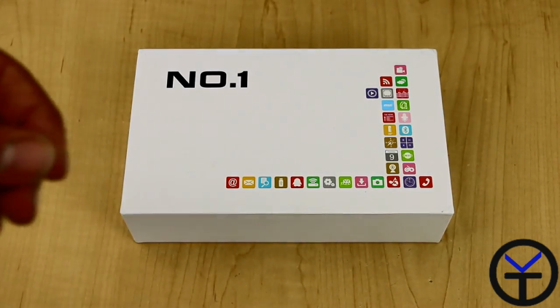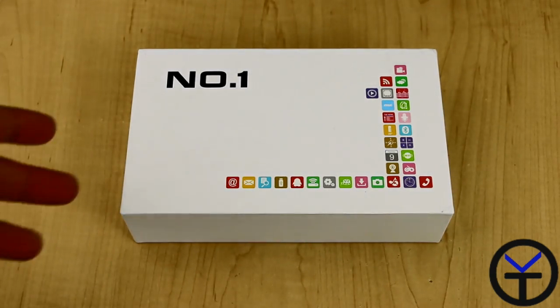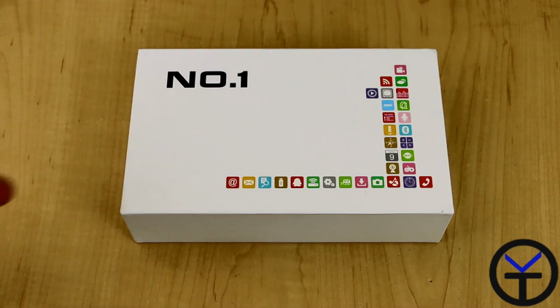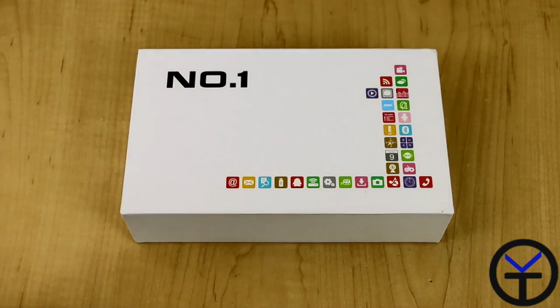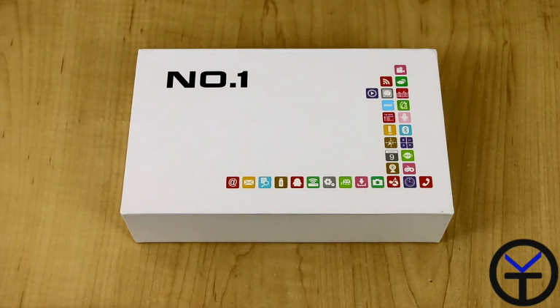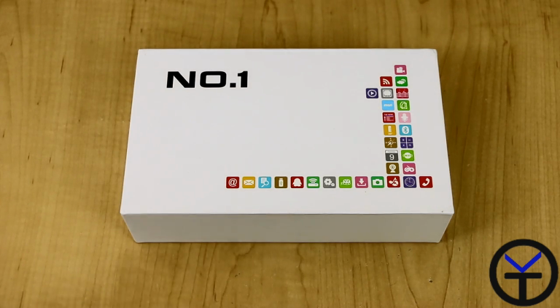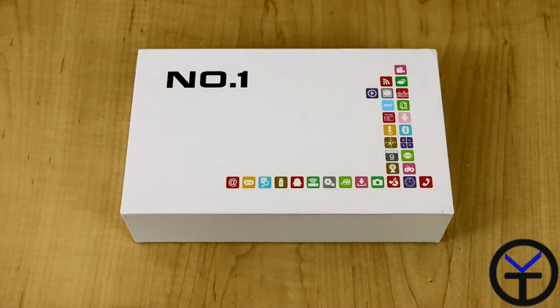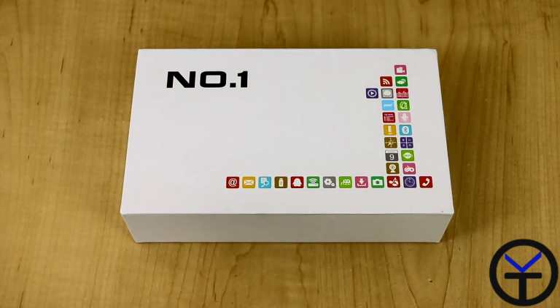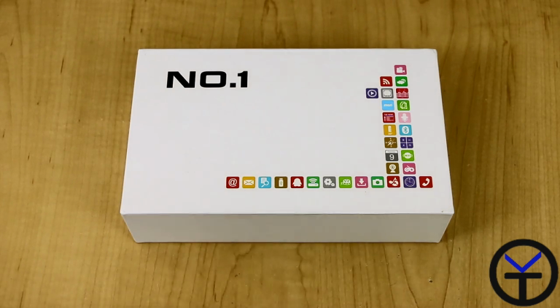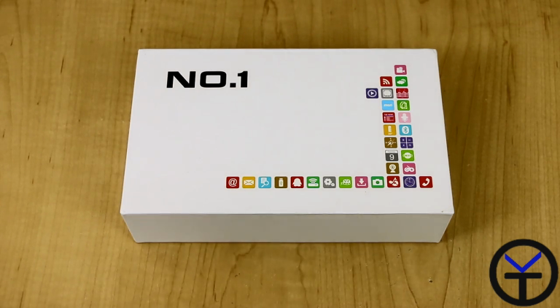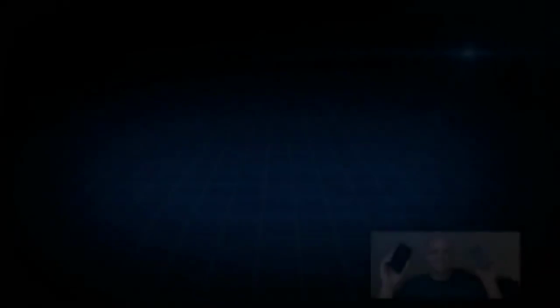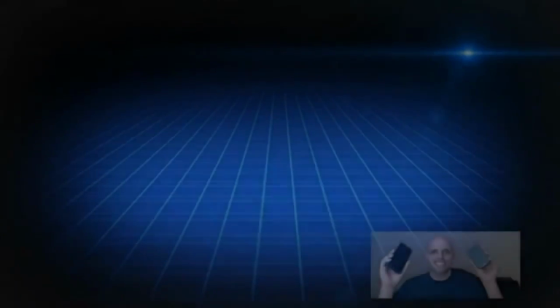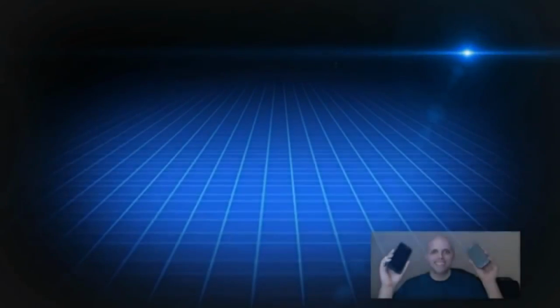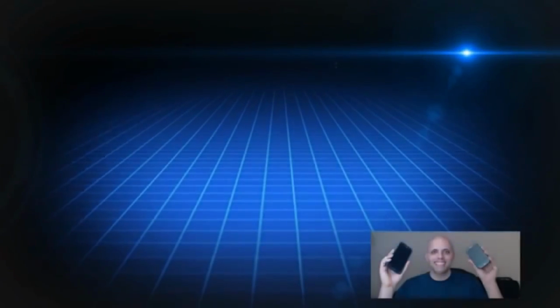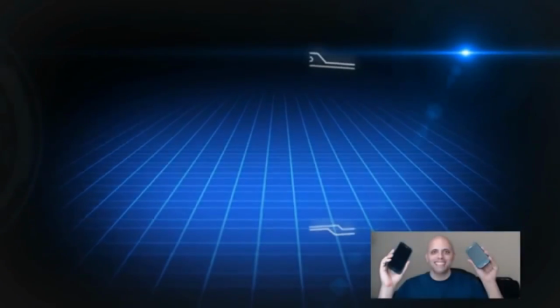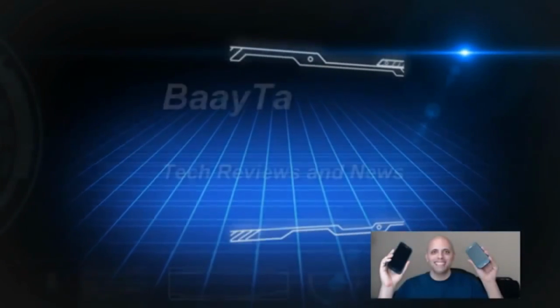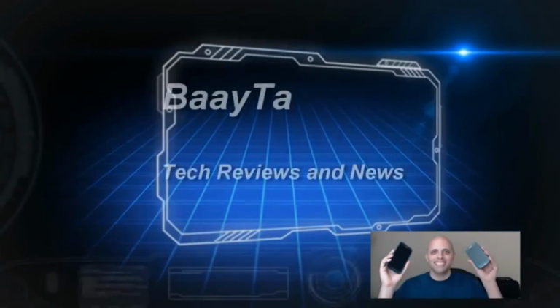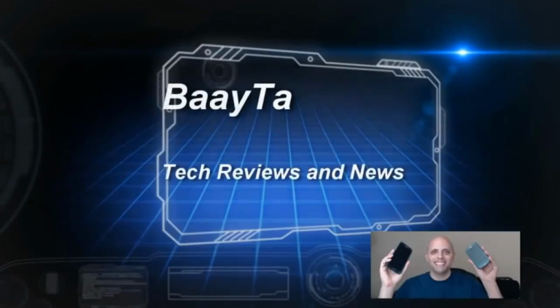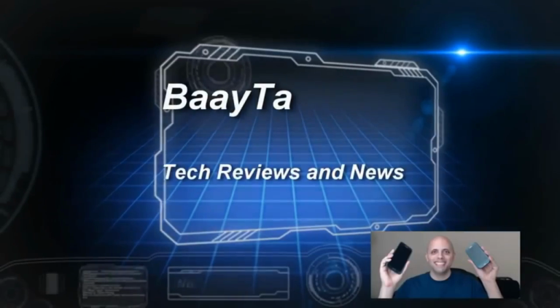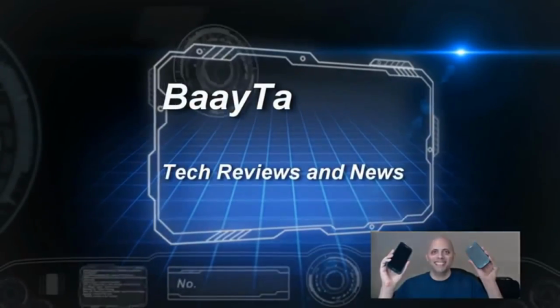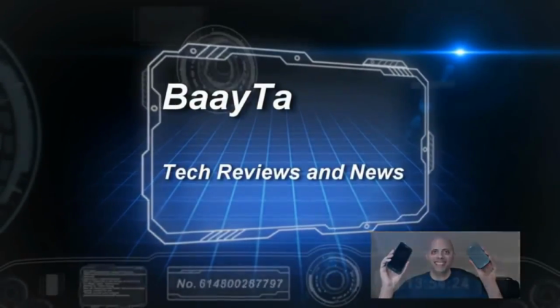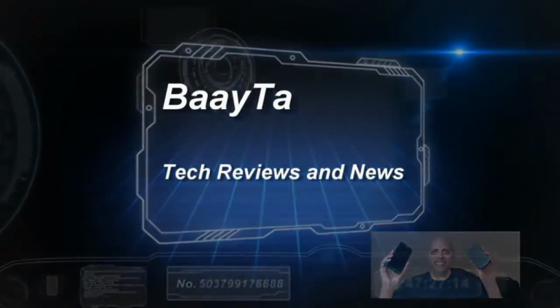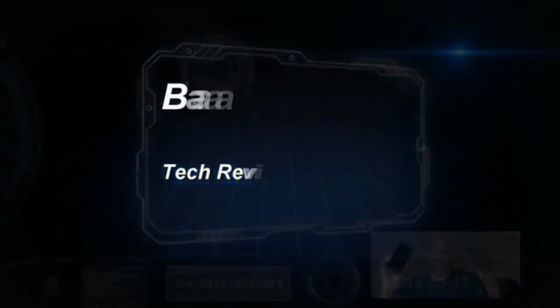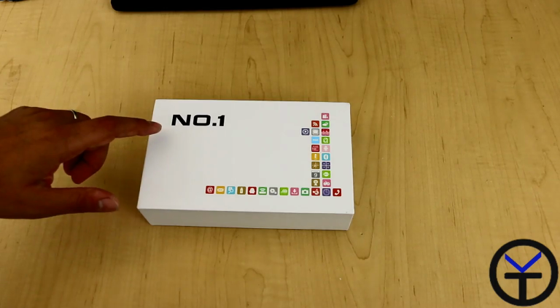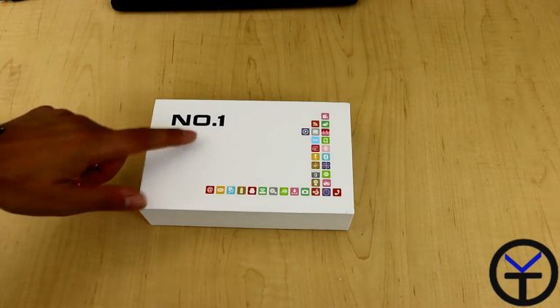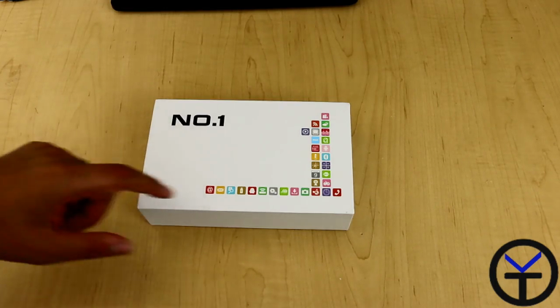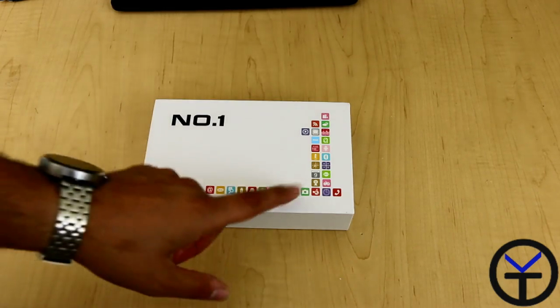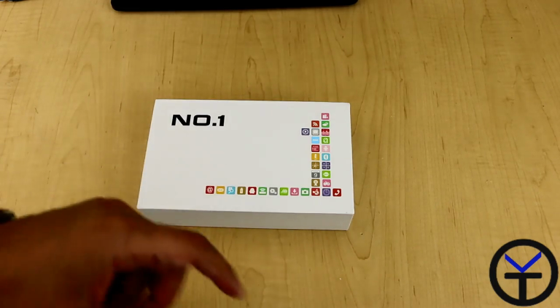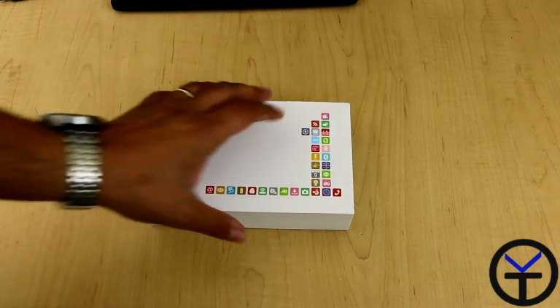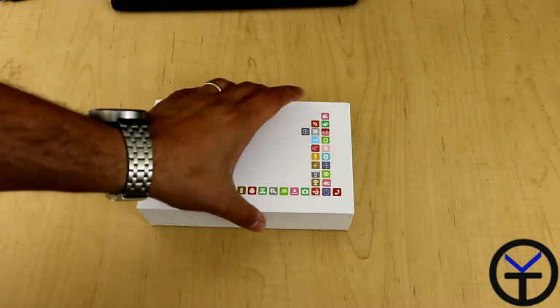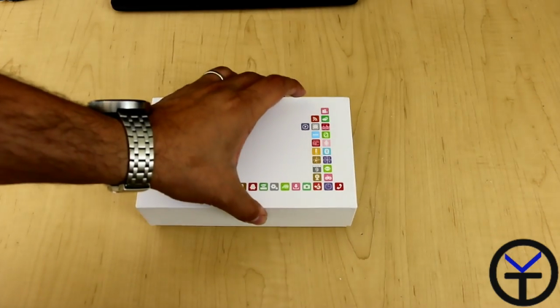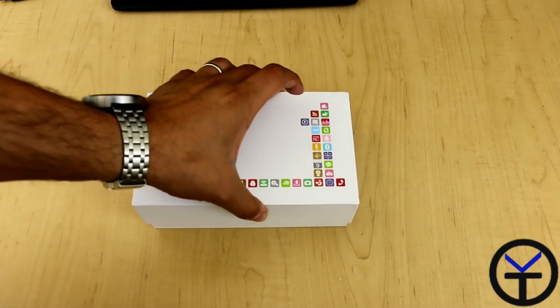It's intended to be a ruggedized phone, so we're going to check out the box and see what we have. Number One is the company, X1 is the device. Let's open it up.